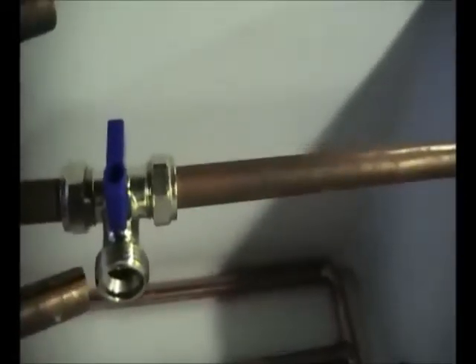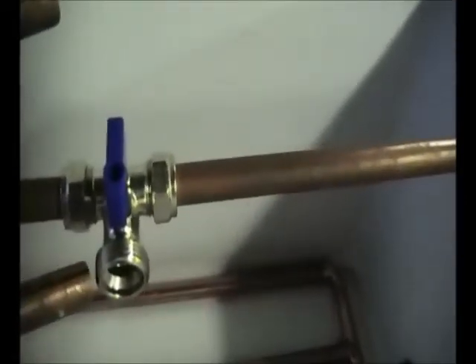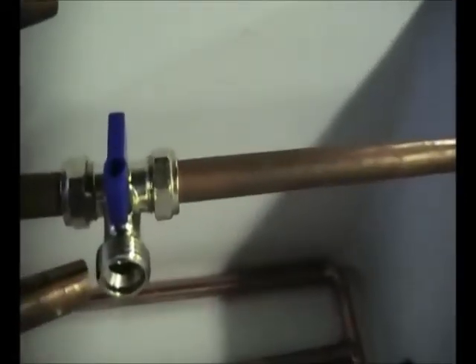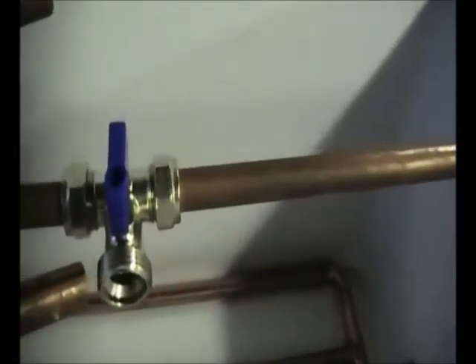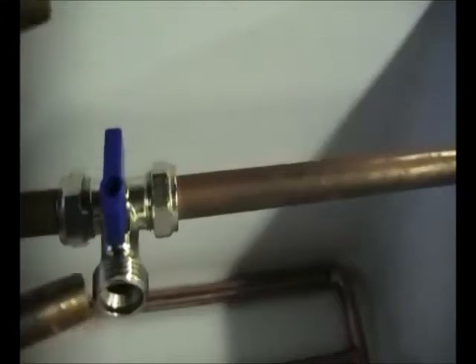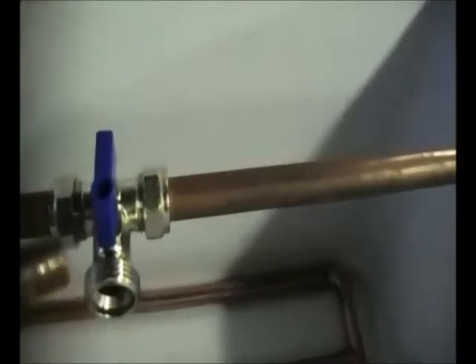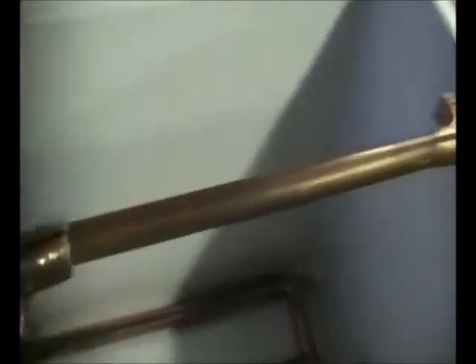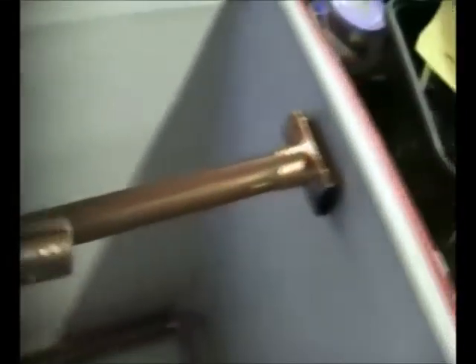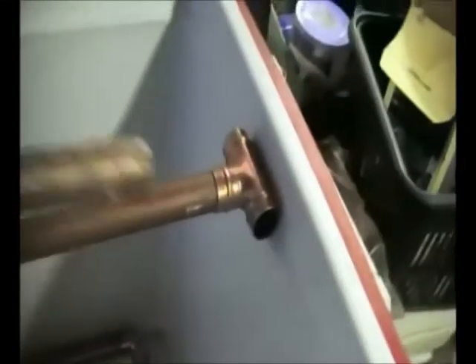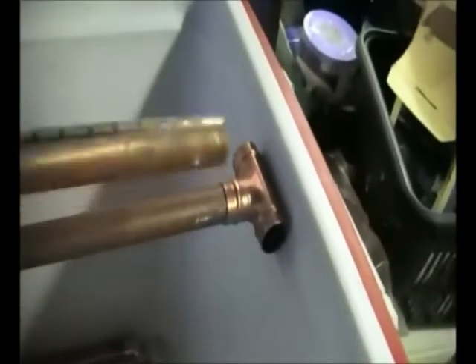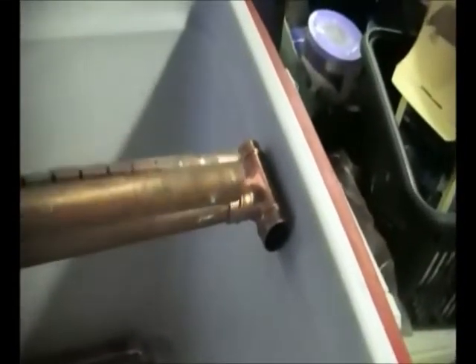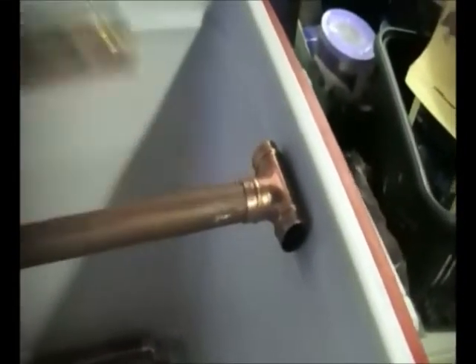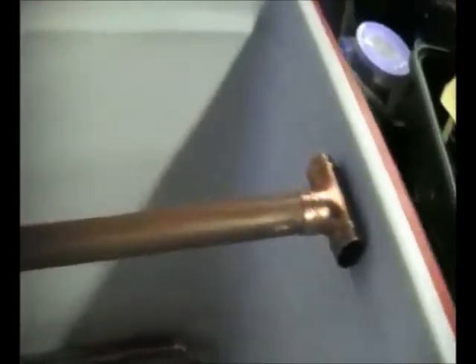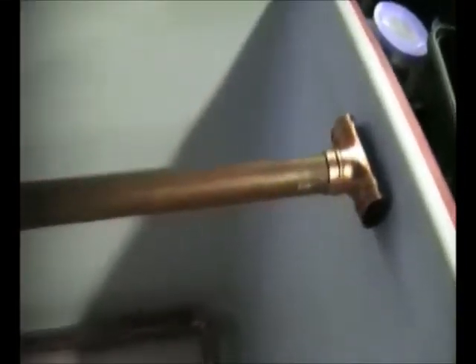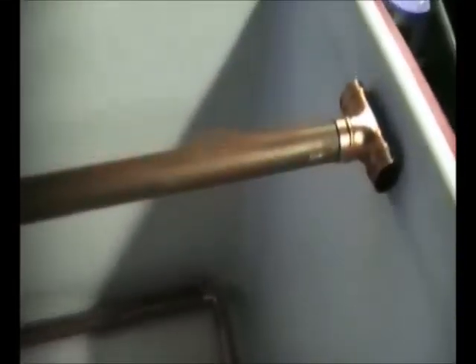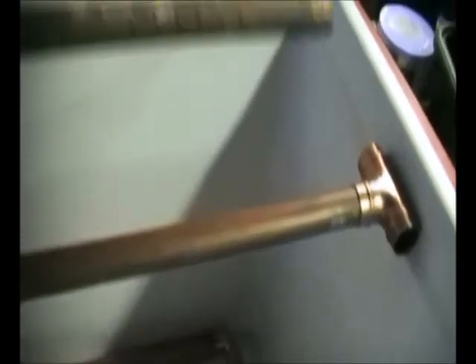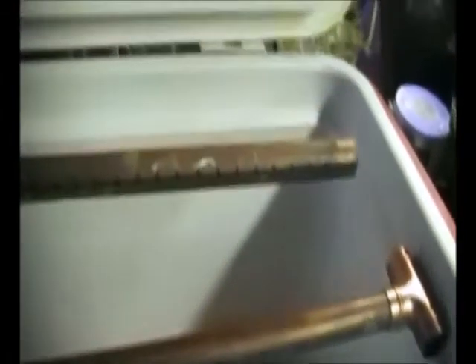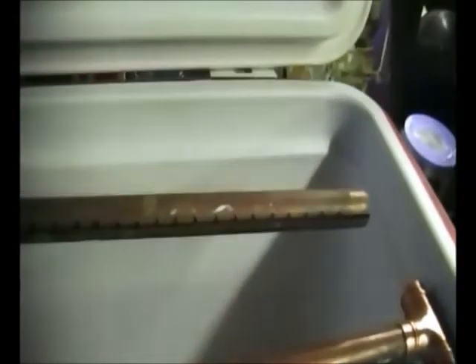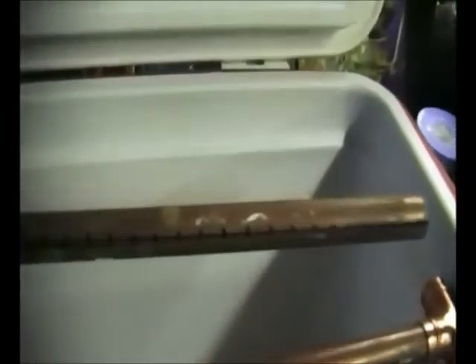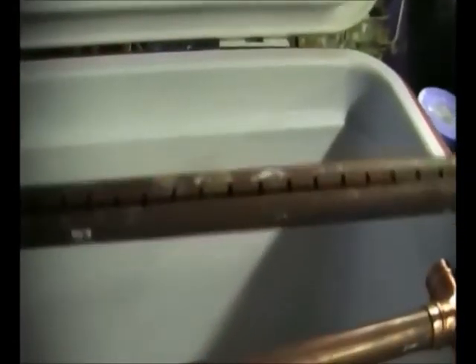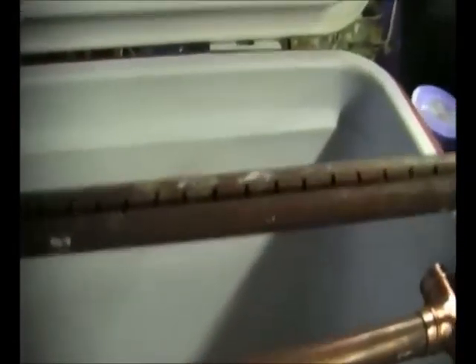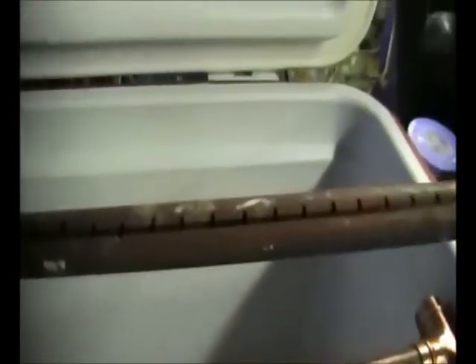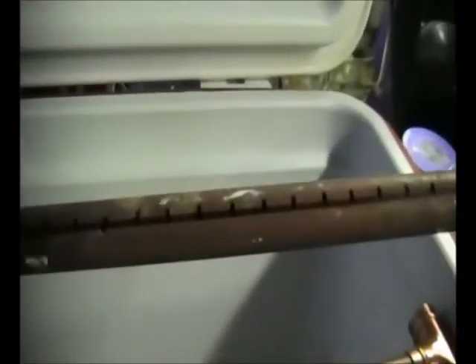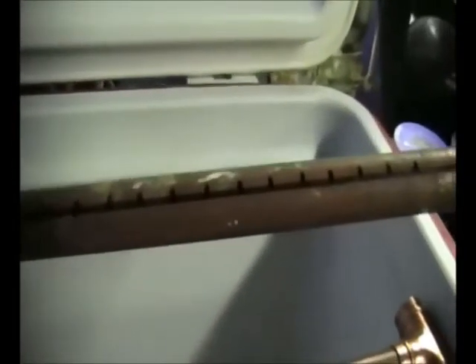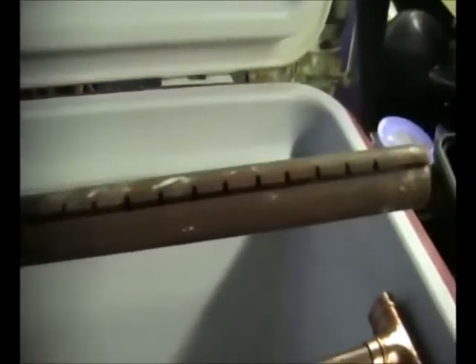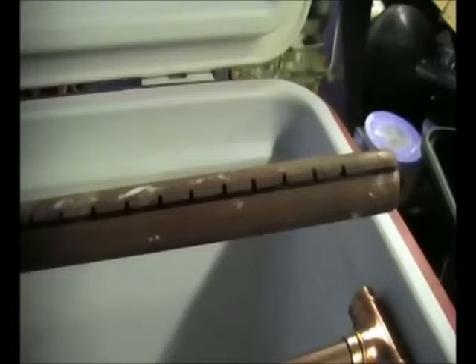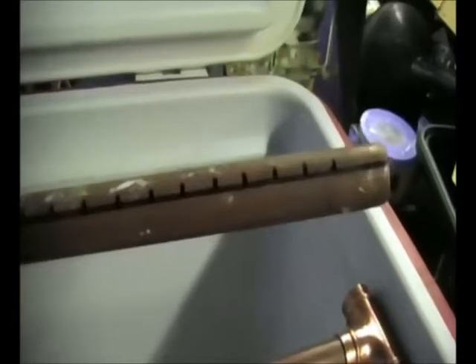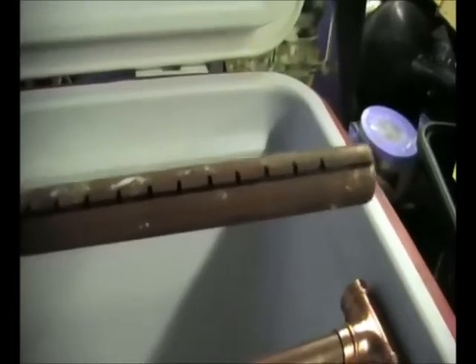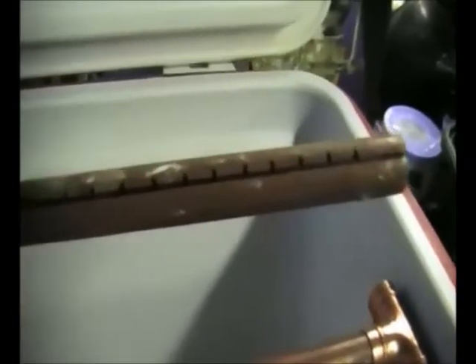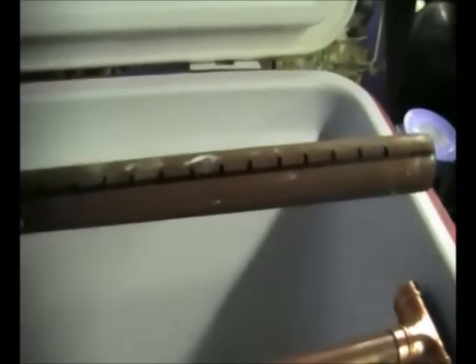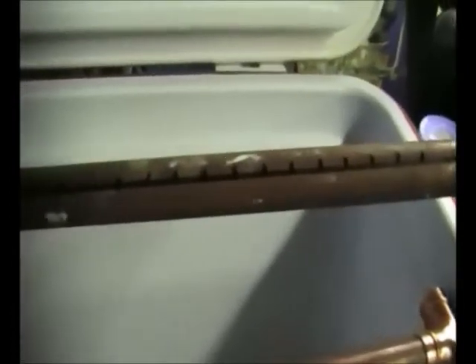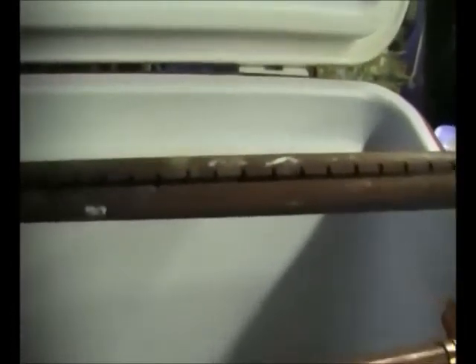You can get a fitting to go on these for a hose, and it's just a duplication down the far end. I've already cut the other sections of pipe and marked them, as you can see. I'll just show you a quick dry assembly.